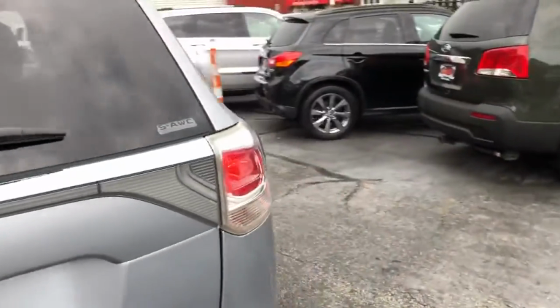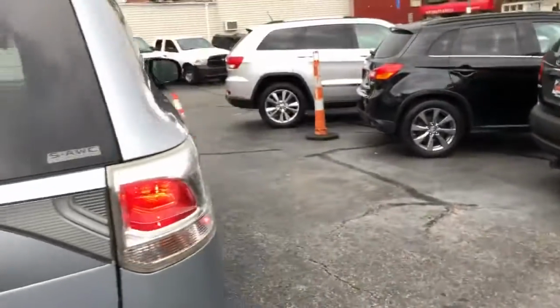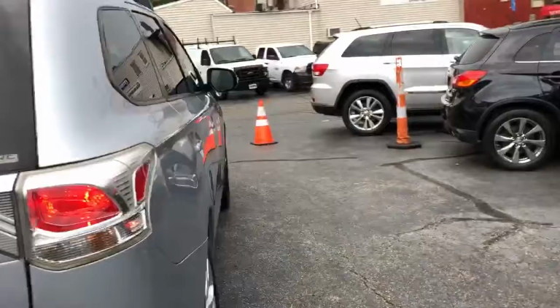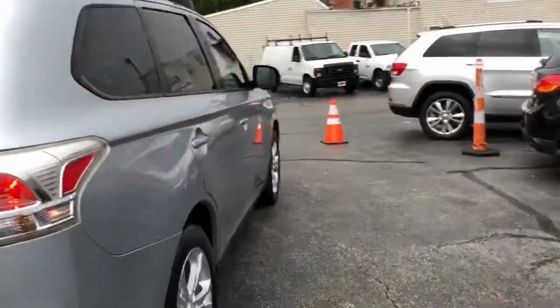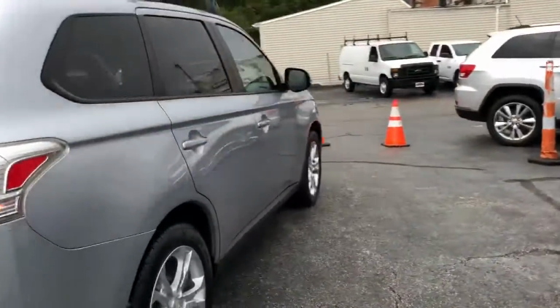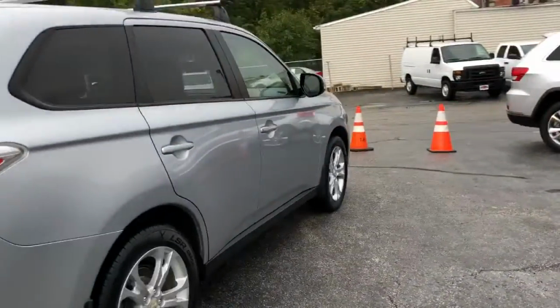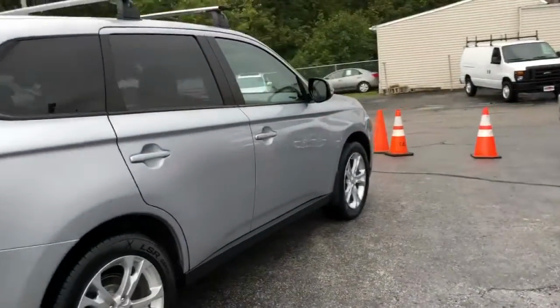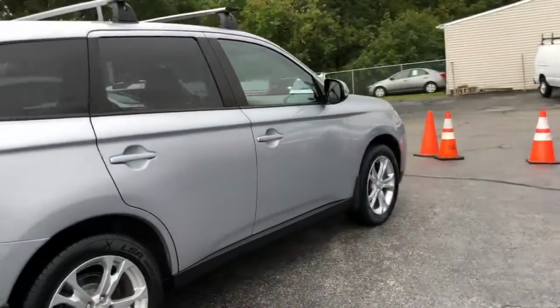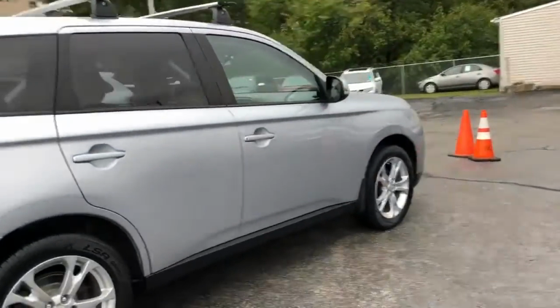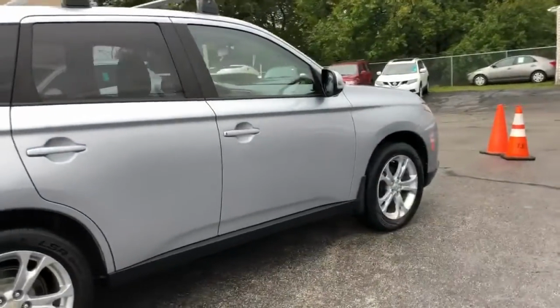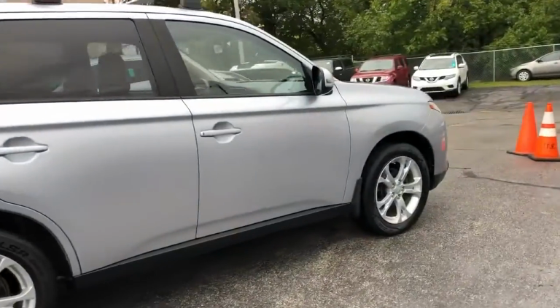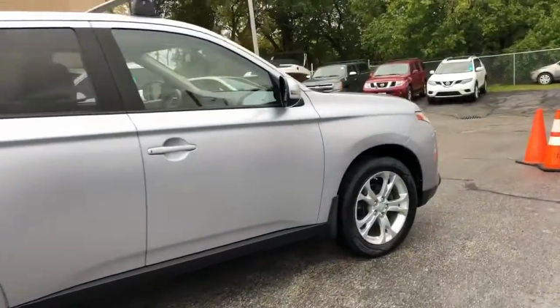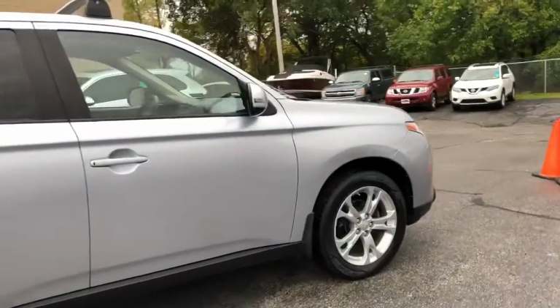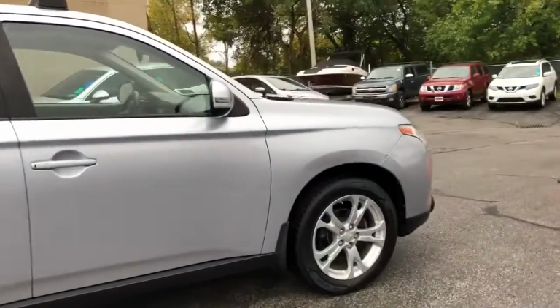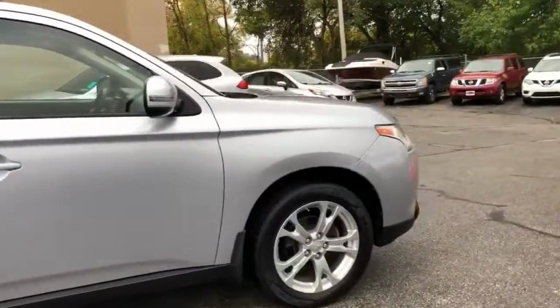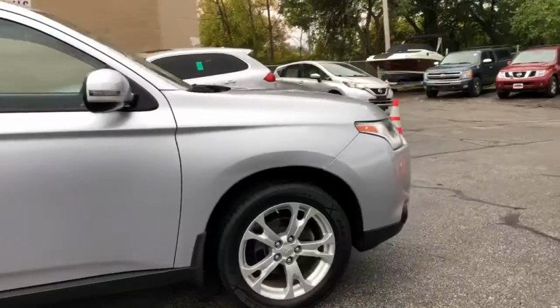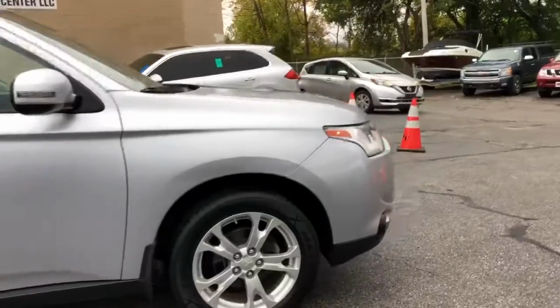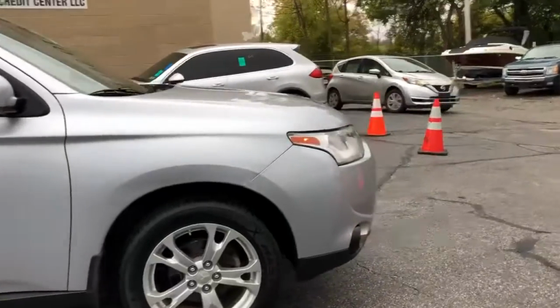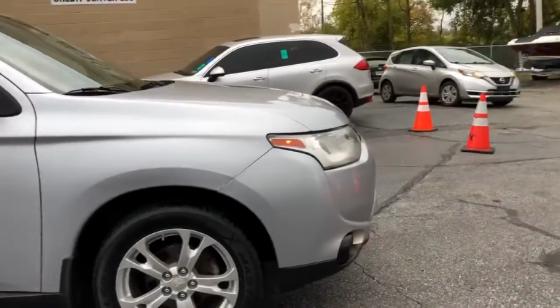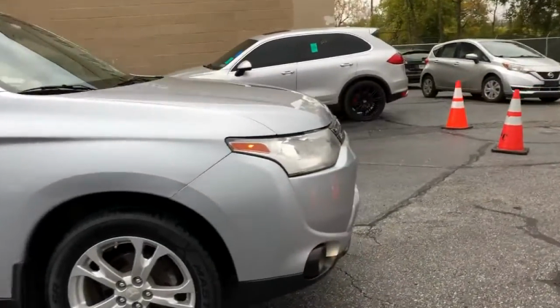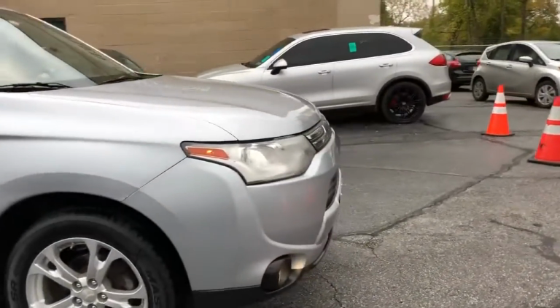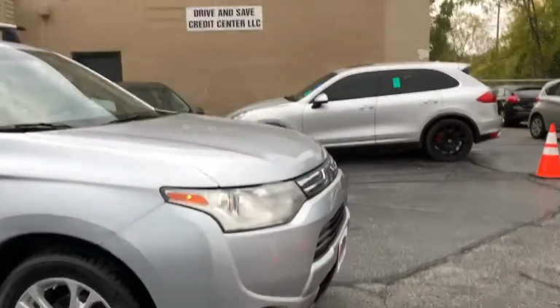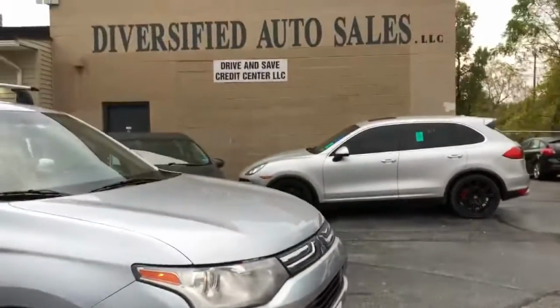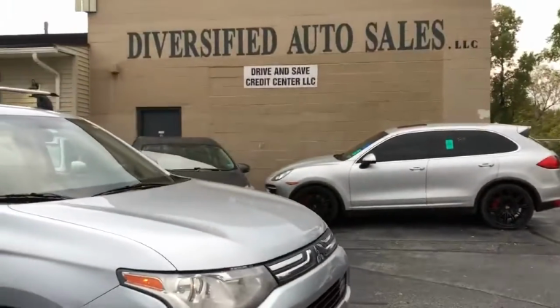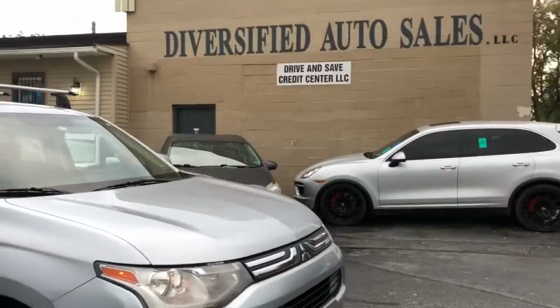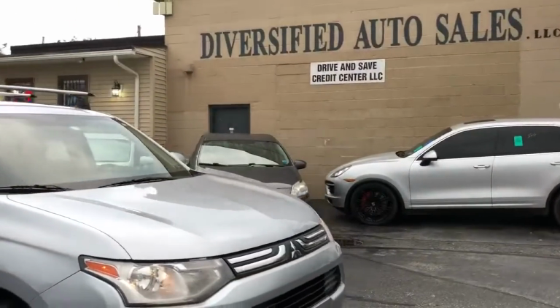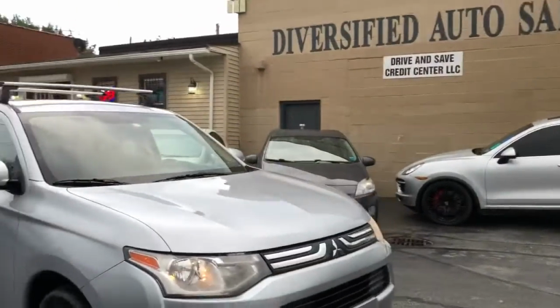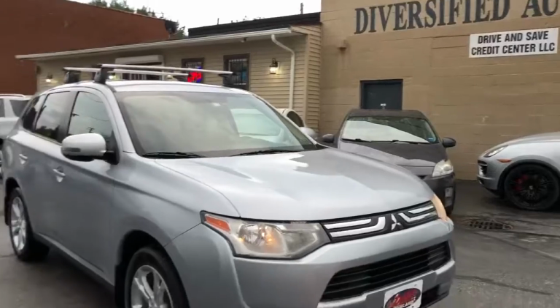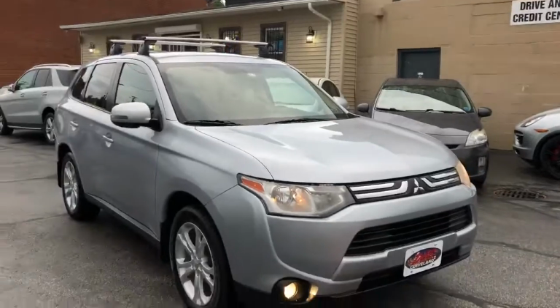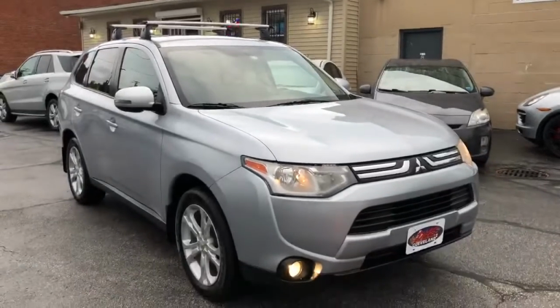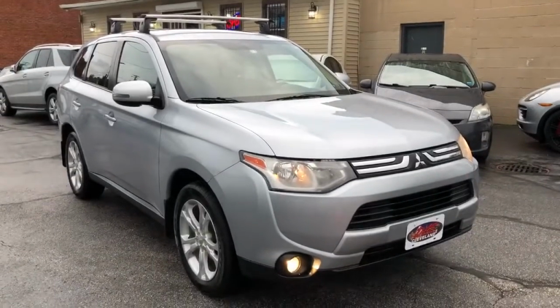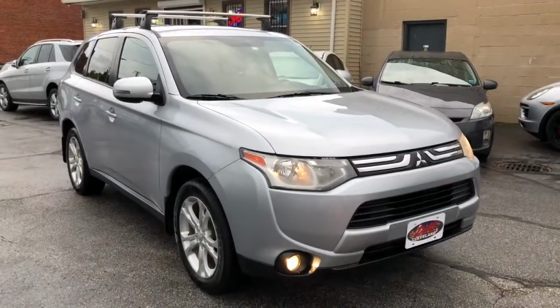We're going to start the down at $795 — $795 starting down payment. Good credit, bad credit, no credit — this is the spot. Diversified Auto Sales, come on down, we'll see you soon.